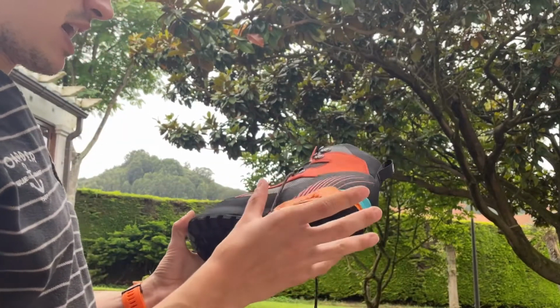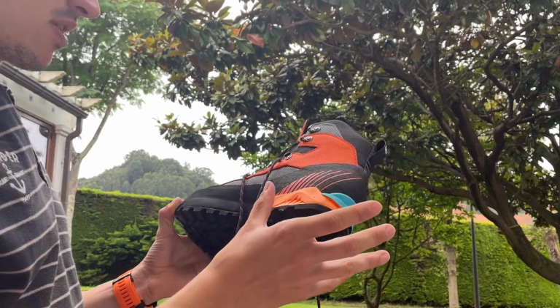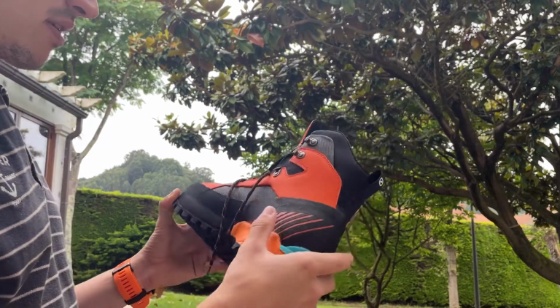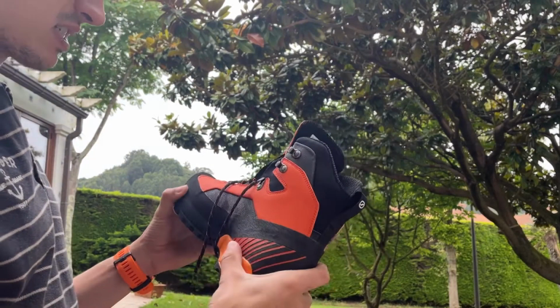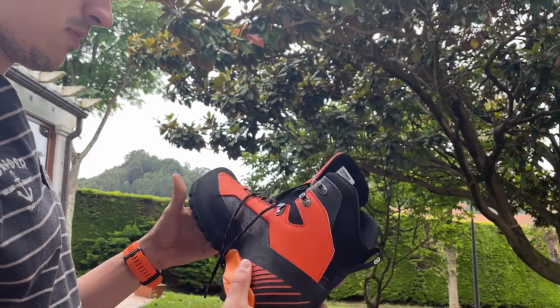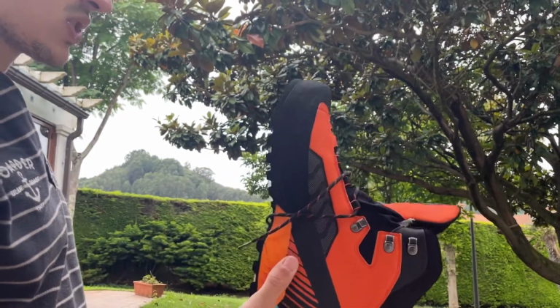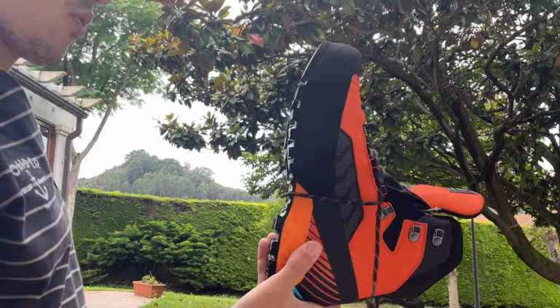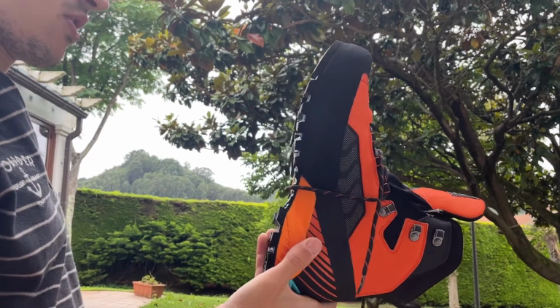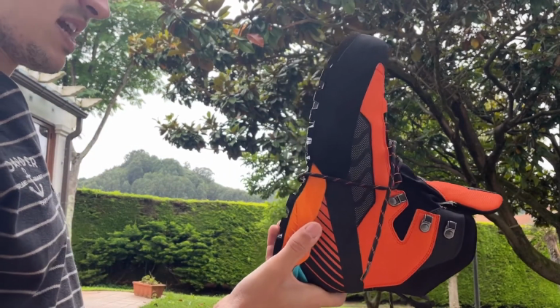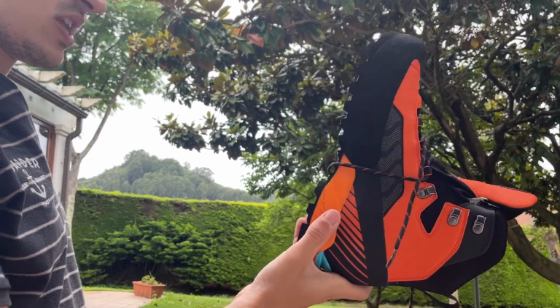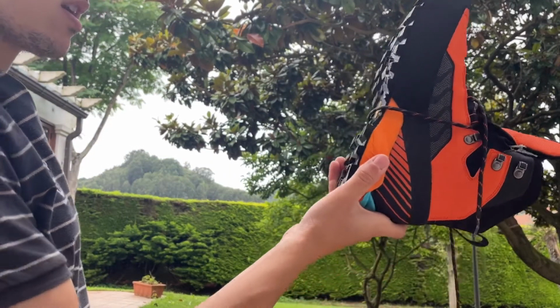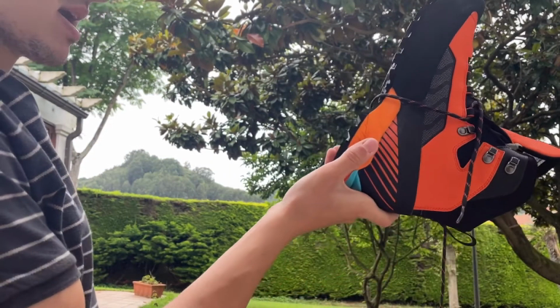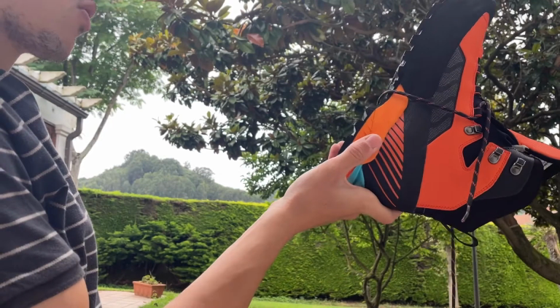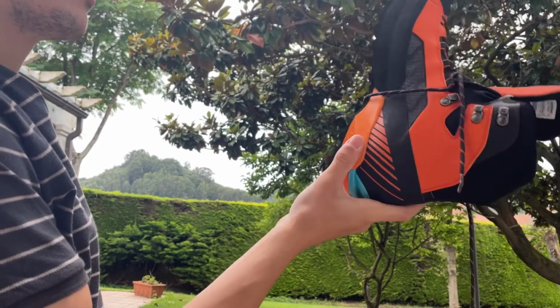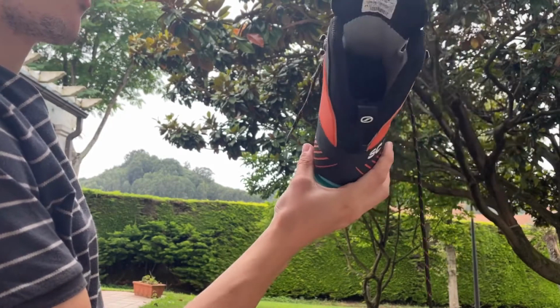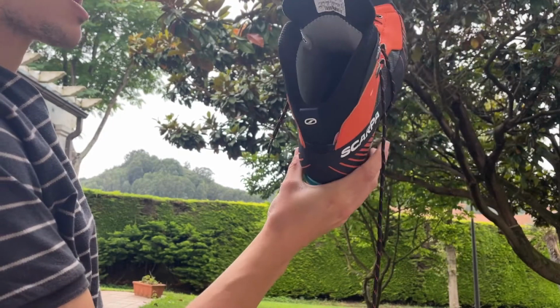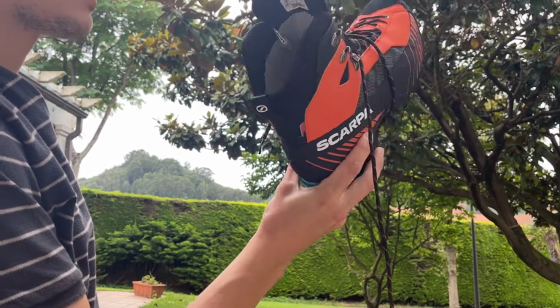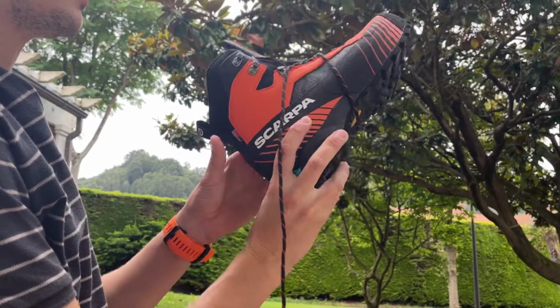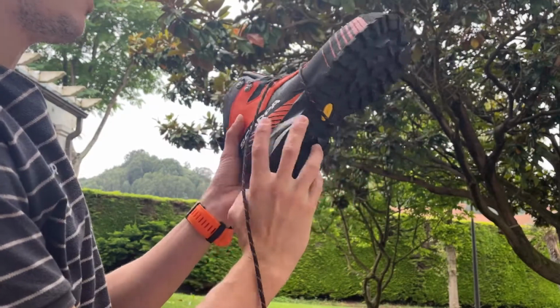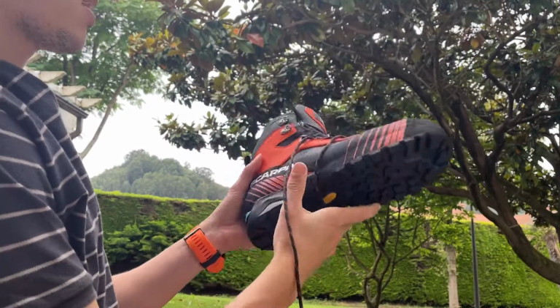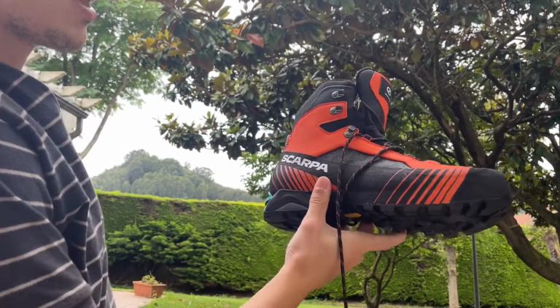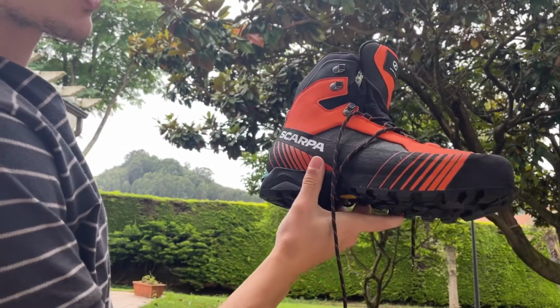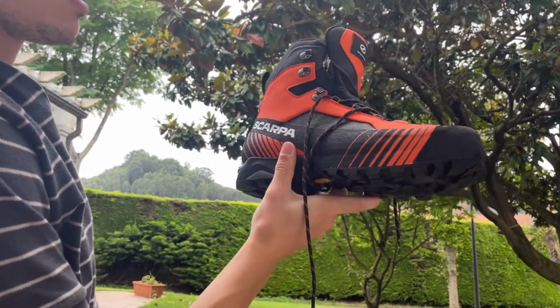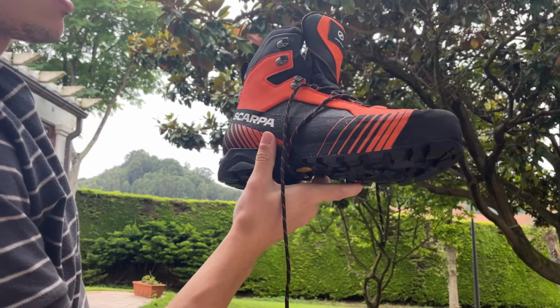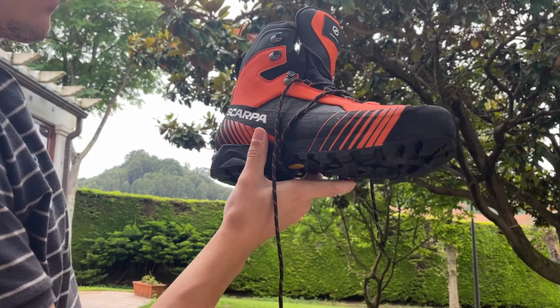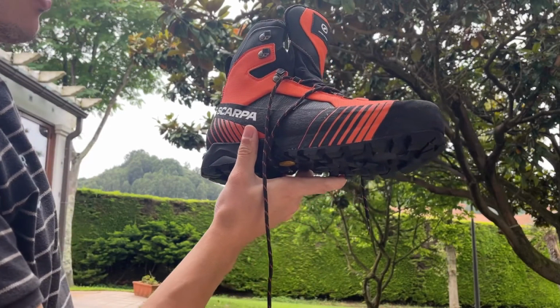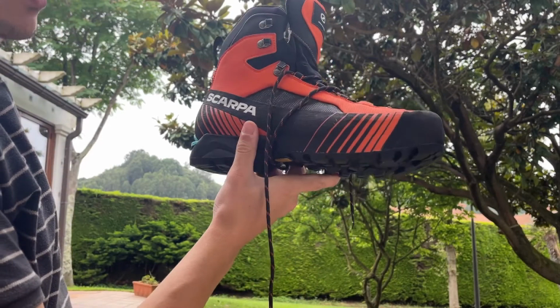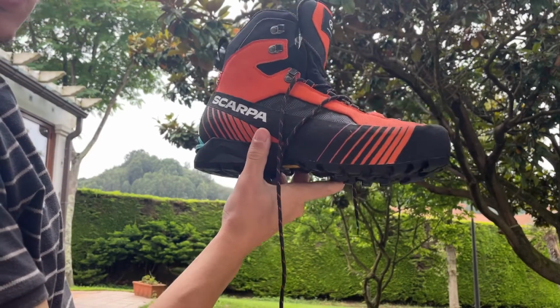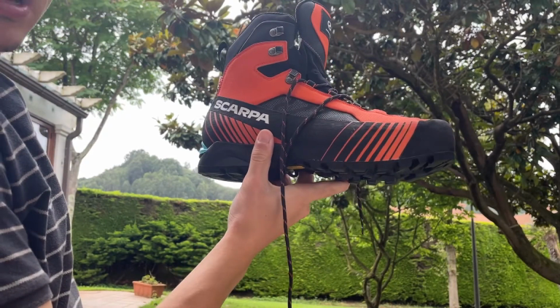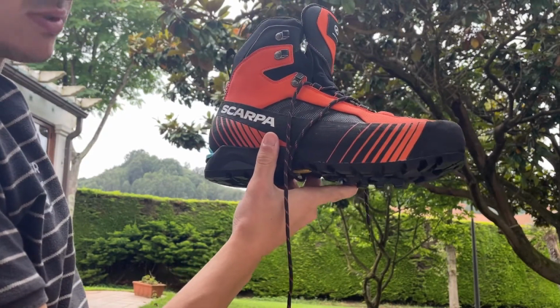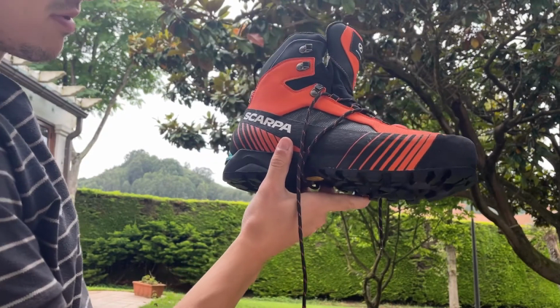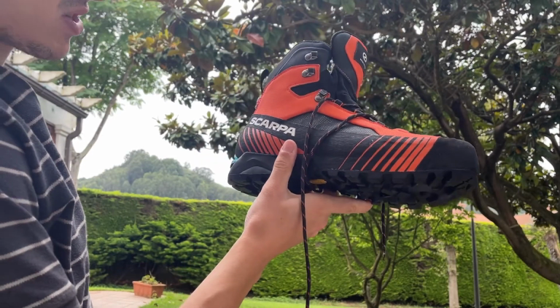The benefit of these boots is that they're very light and very flexible. For ascents like the Matterhorn or similar peaks in summer, I think they're just going to be pretty much the best option you're going to have out there.